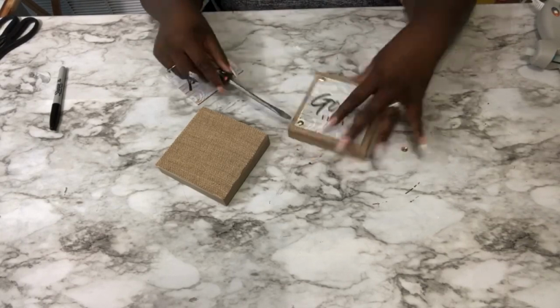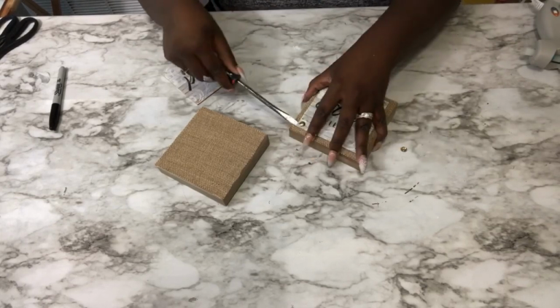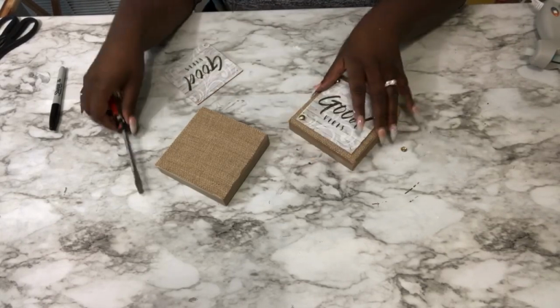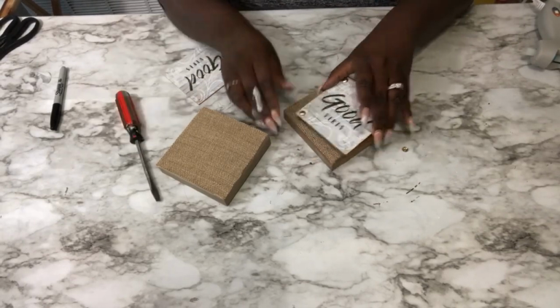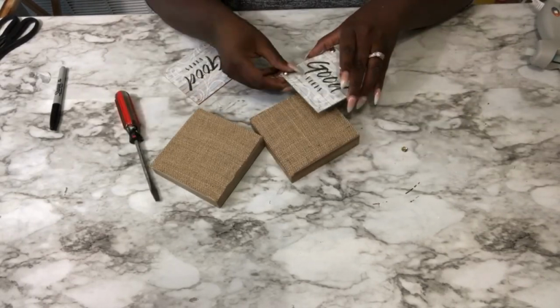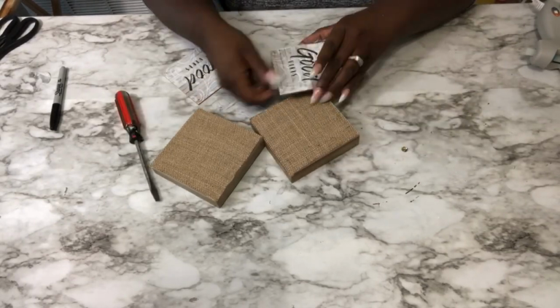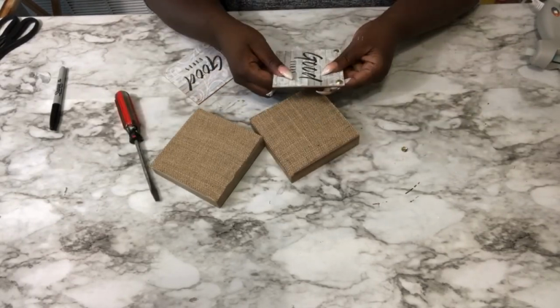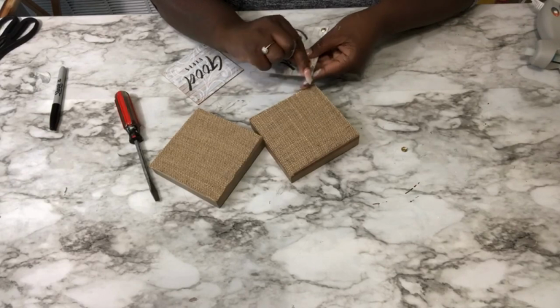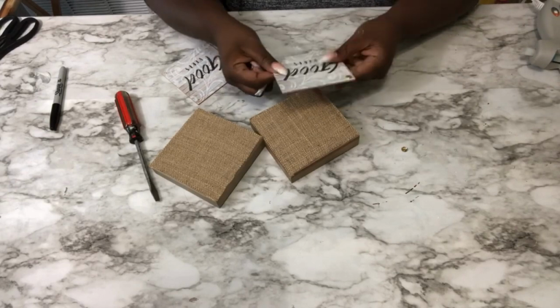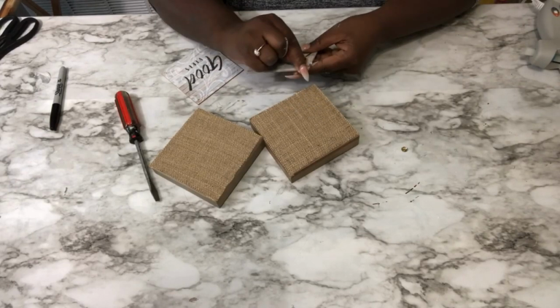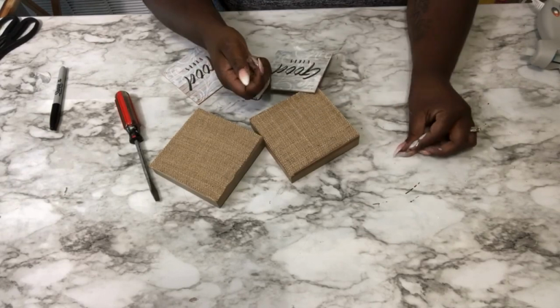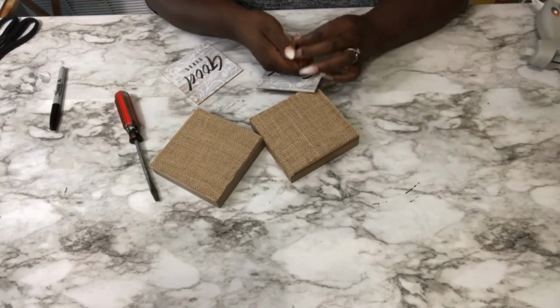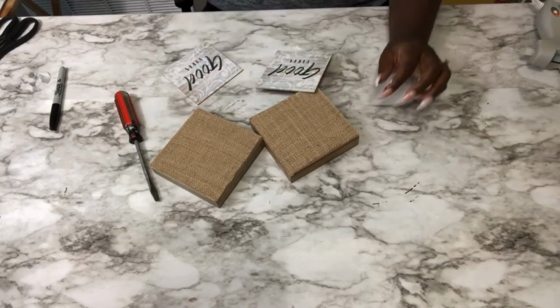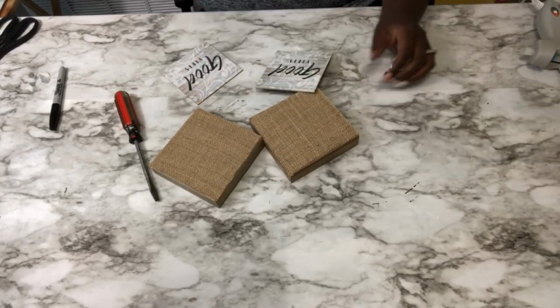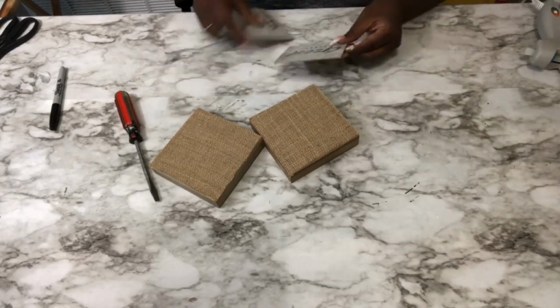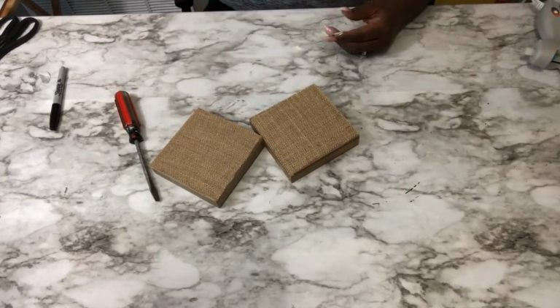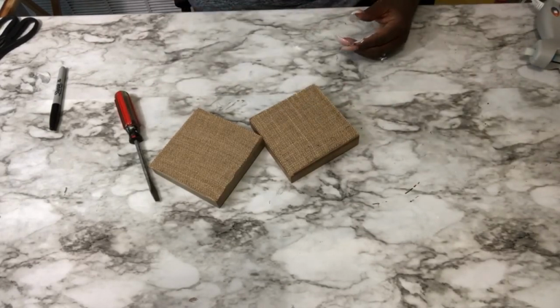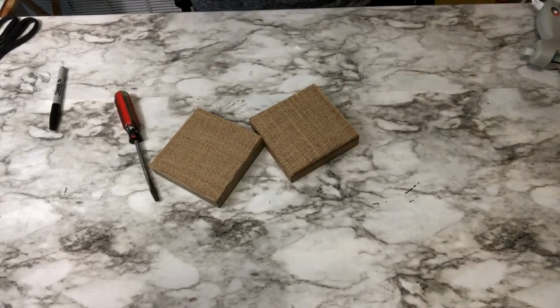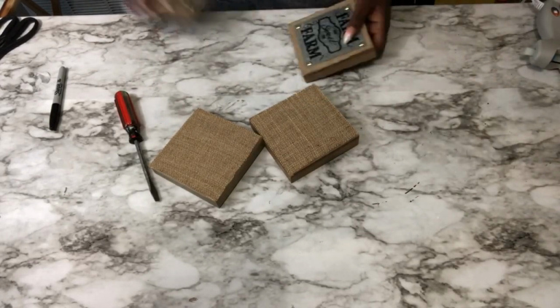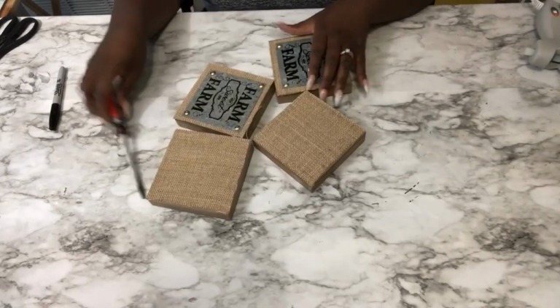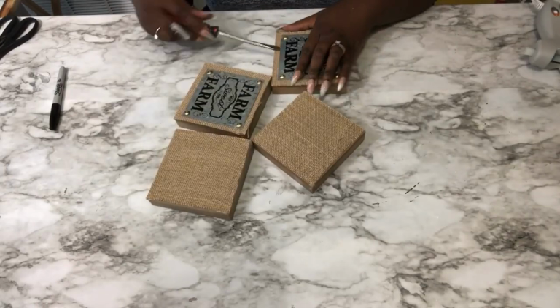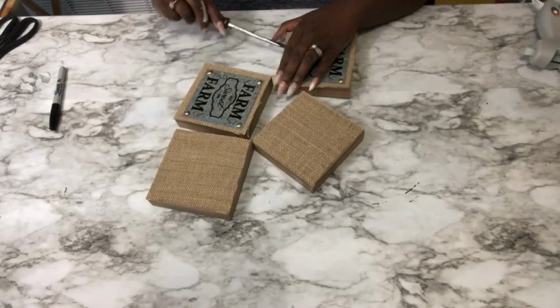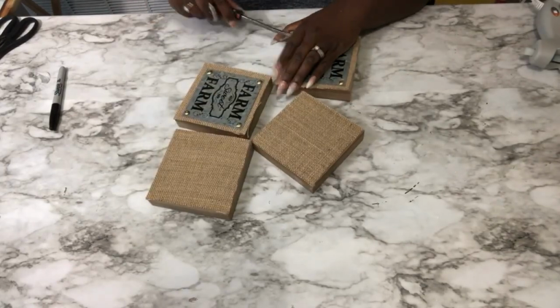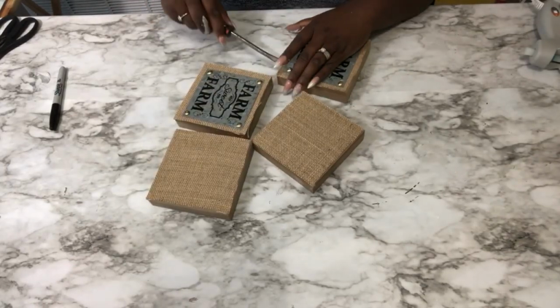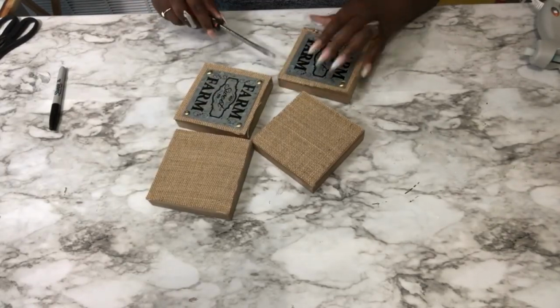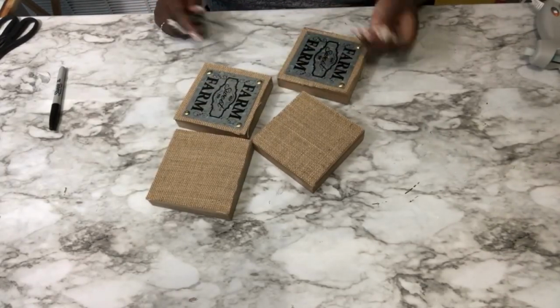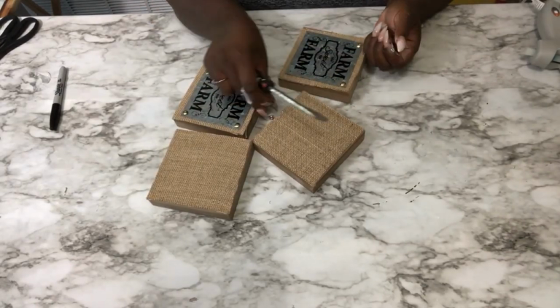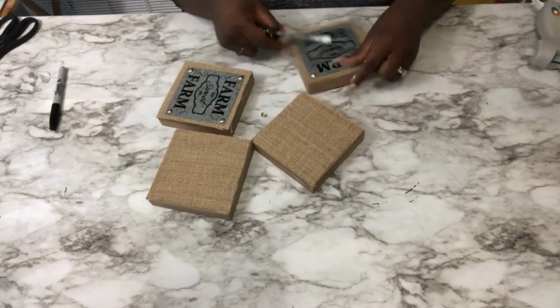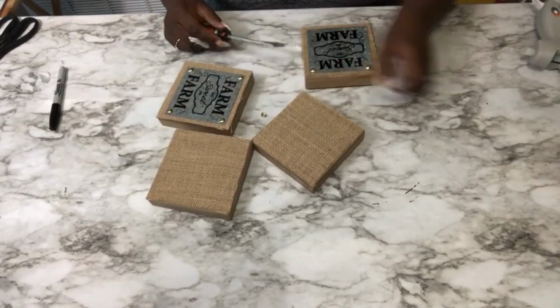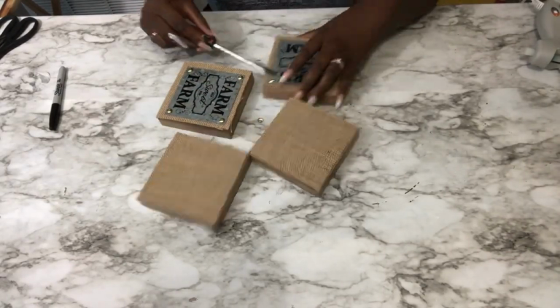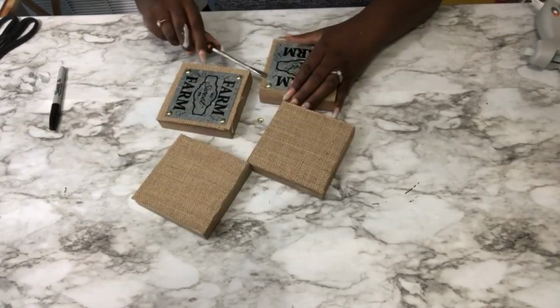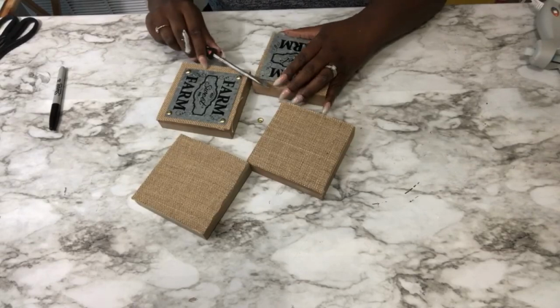Once you have all the hardware removed, you want to go ahead and paint or spray paint the blocks the color of your desire. In this case, I decided to go with white.